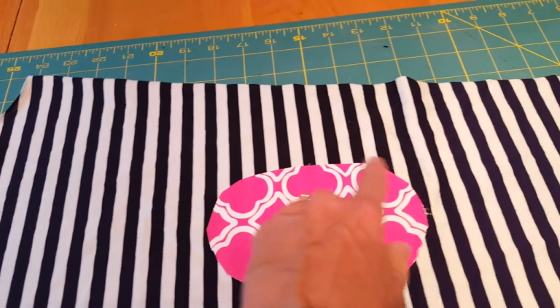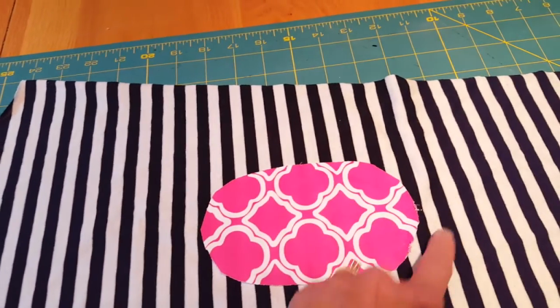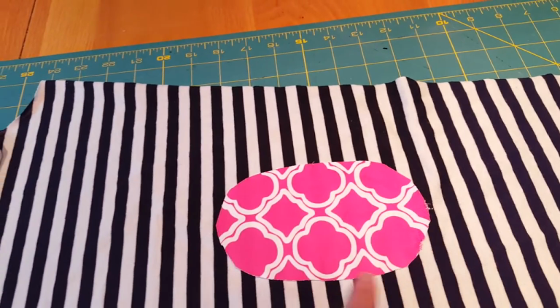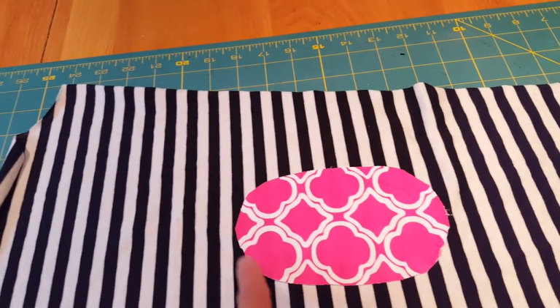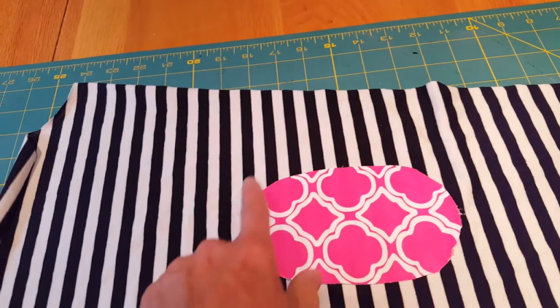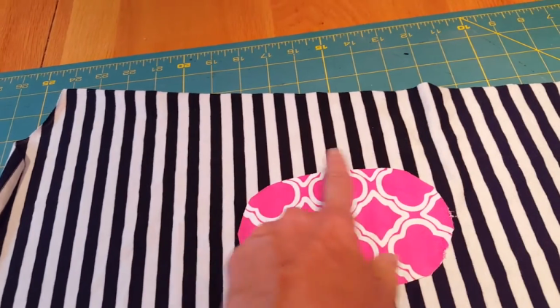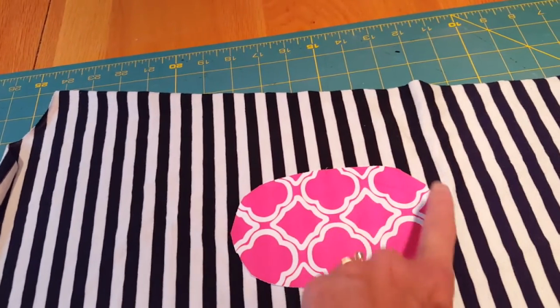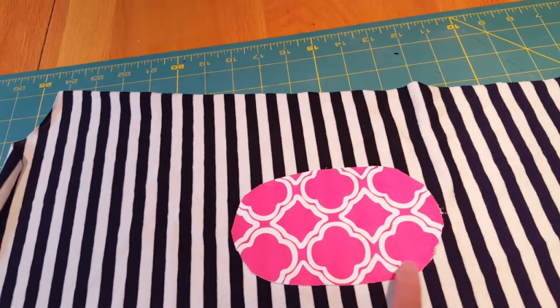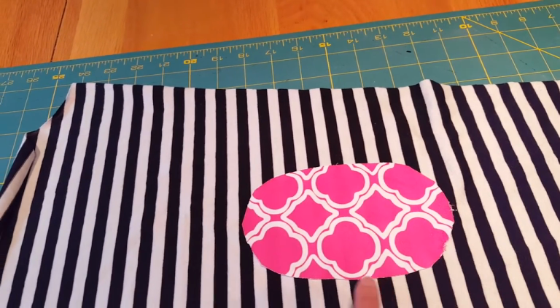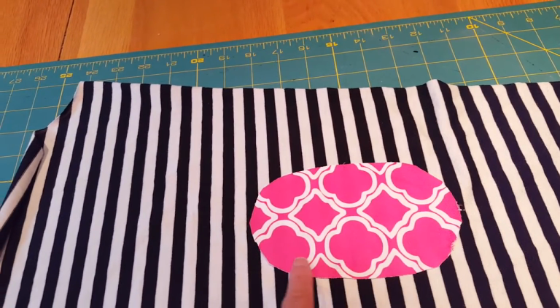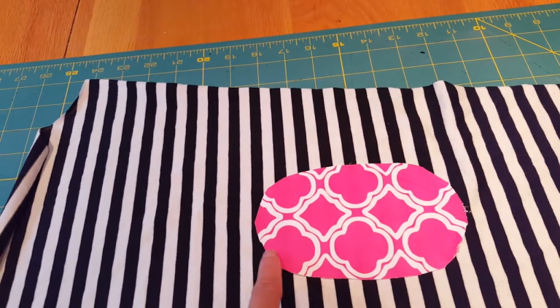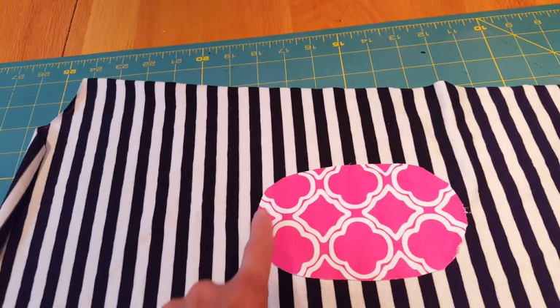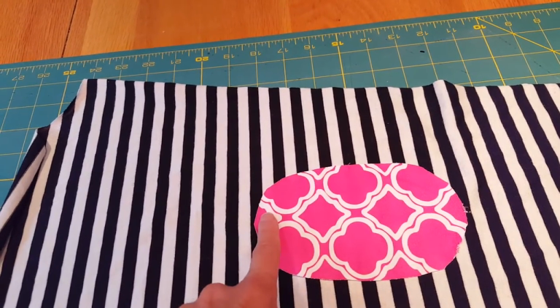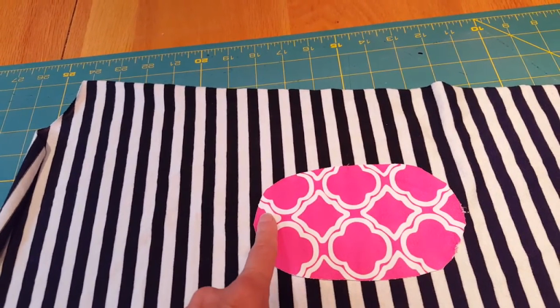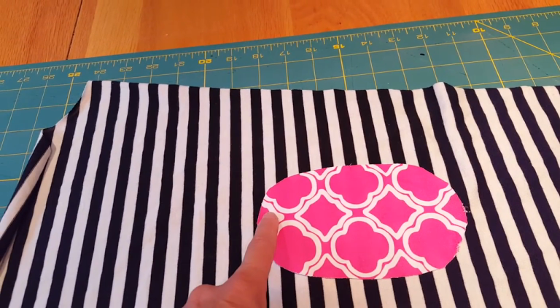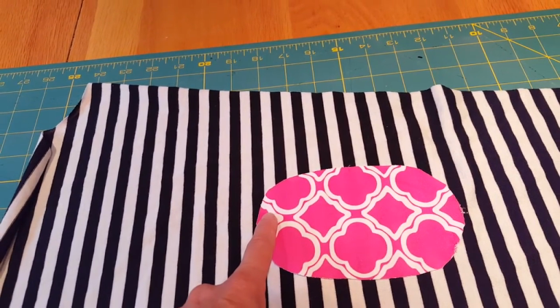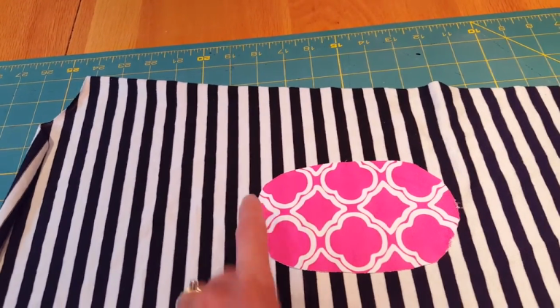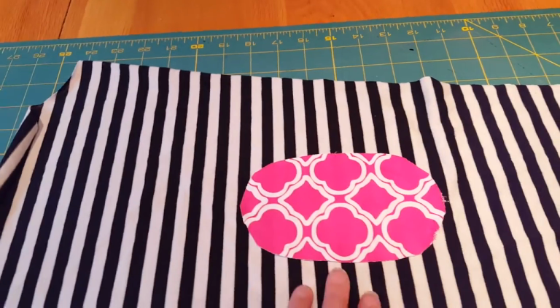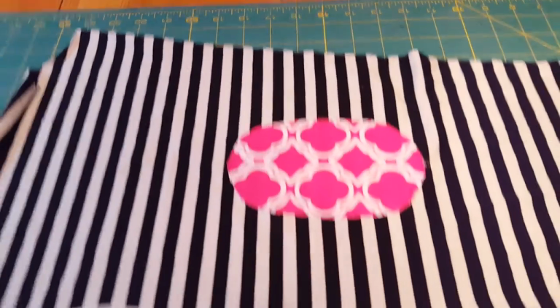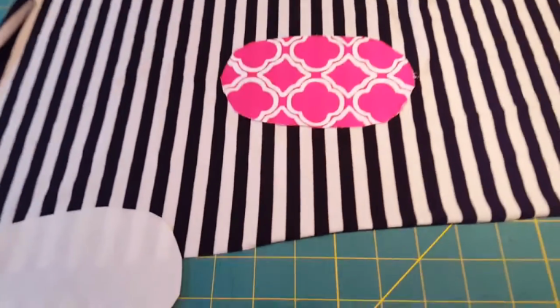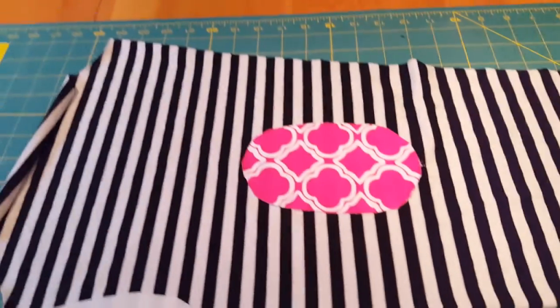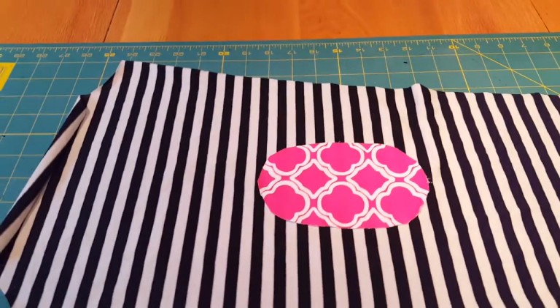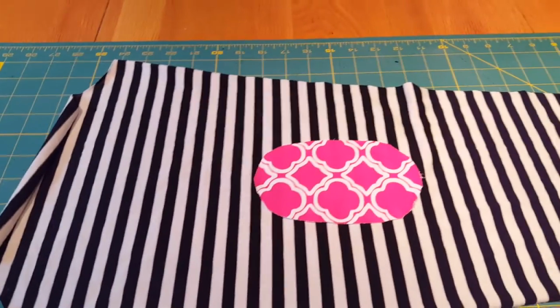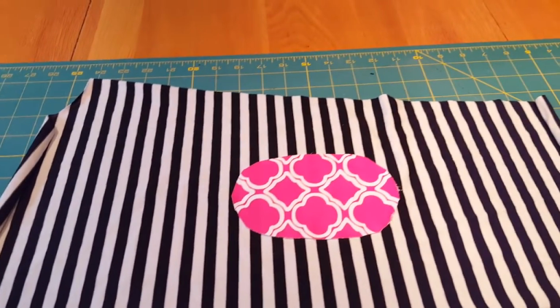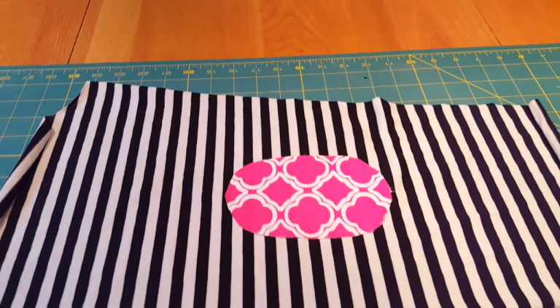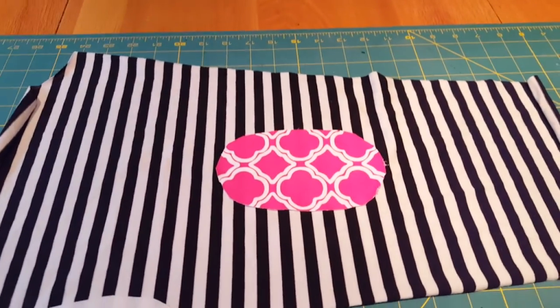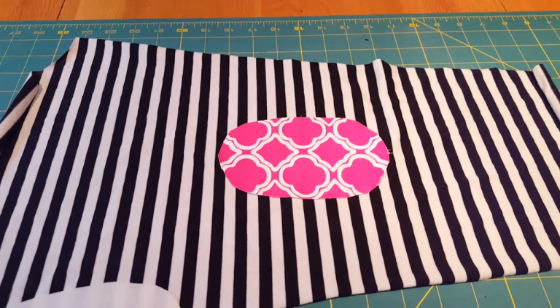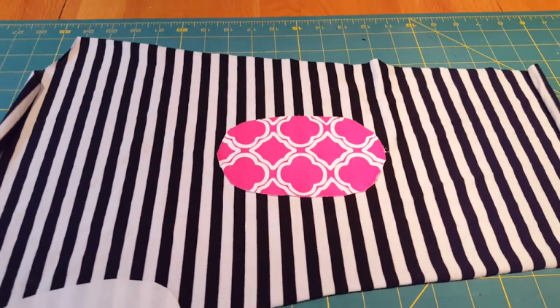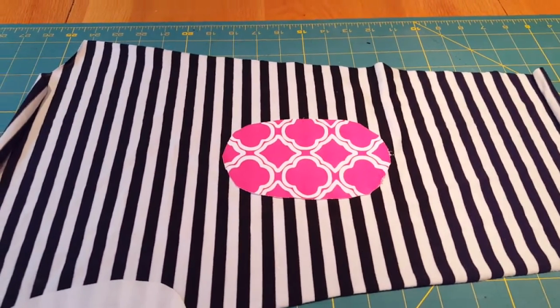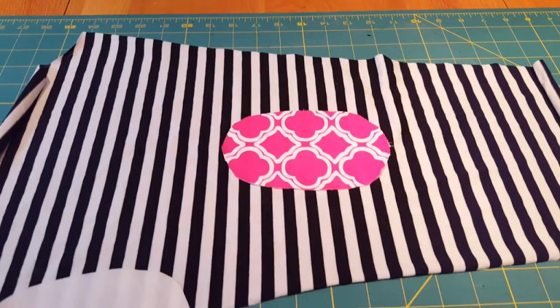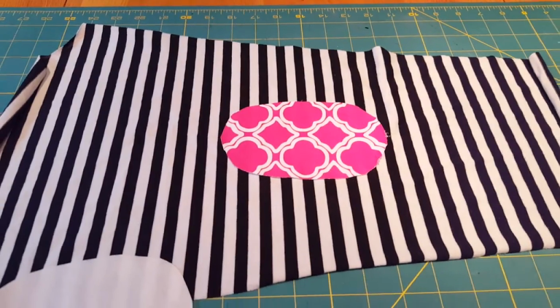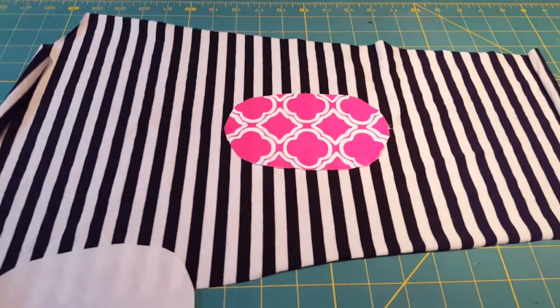I'll go ahead and put a nice little zigzag around this — maybe a slightly narrower zigzag — to give it a nice finish in black. I've placed these approximately where my elbow is according to my measurements, and I'm going to go ahead and stick them down.